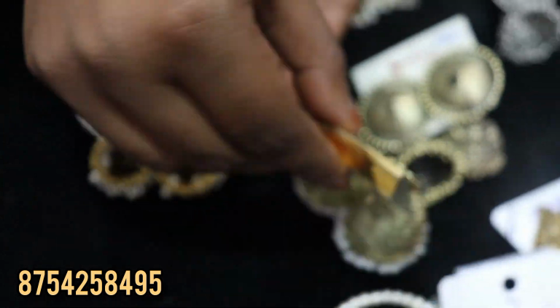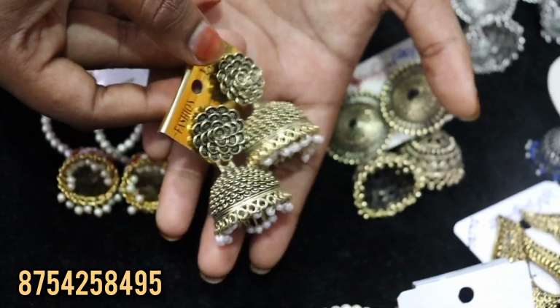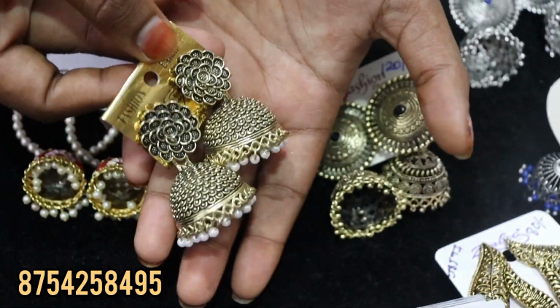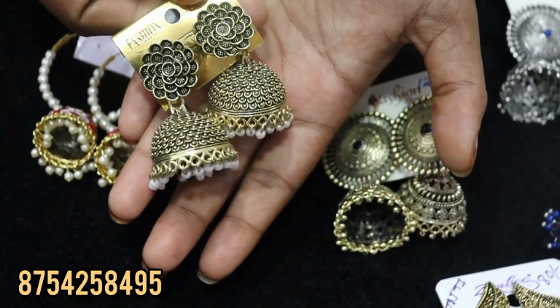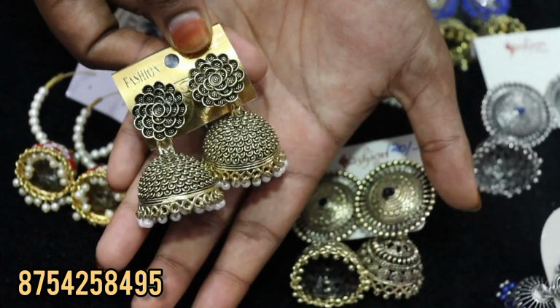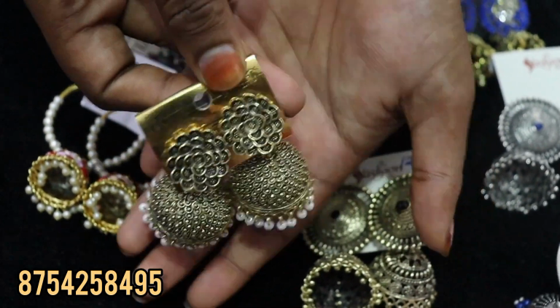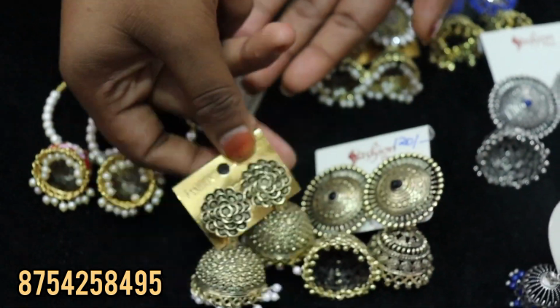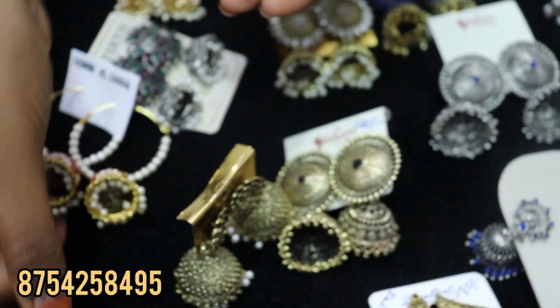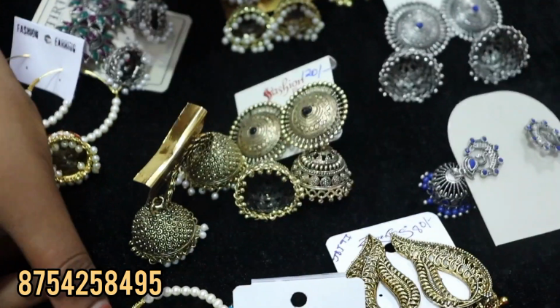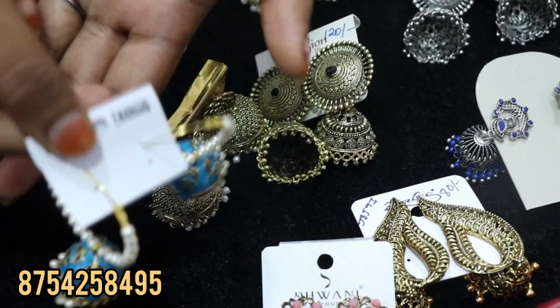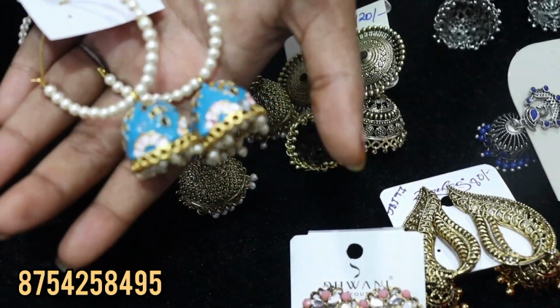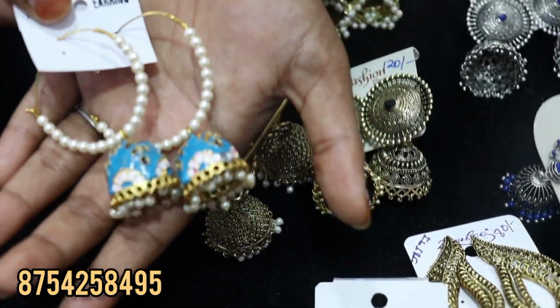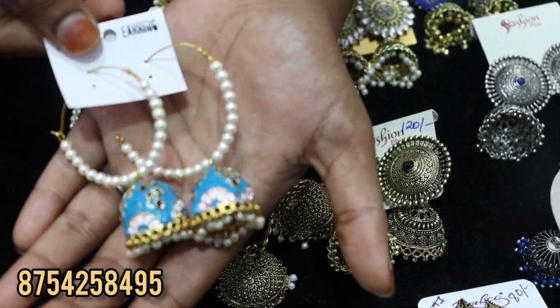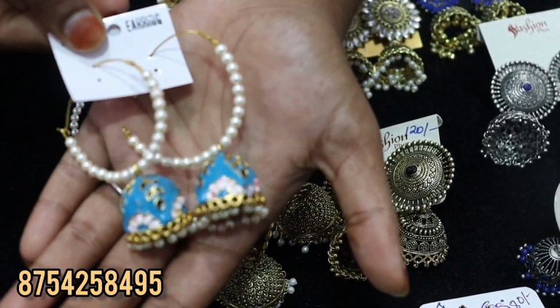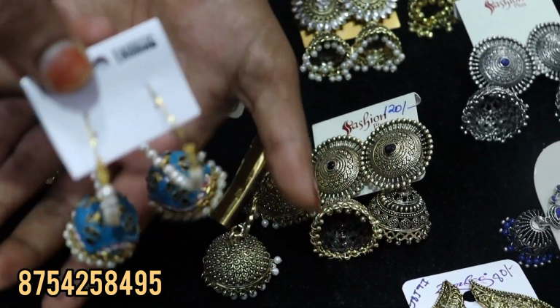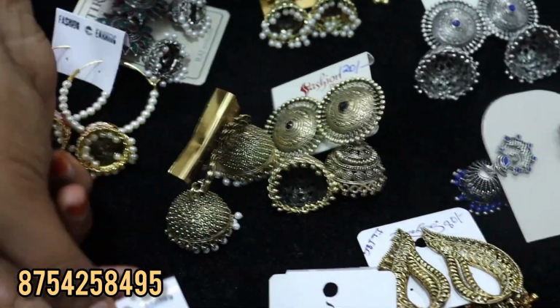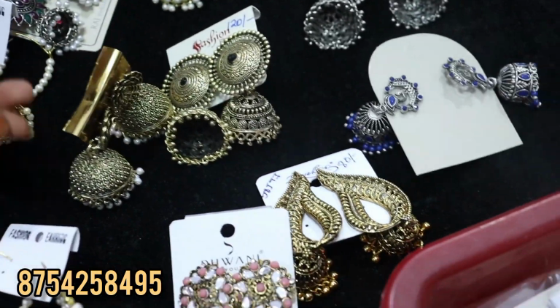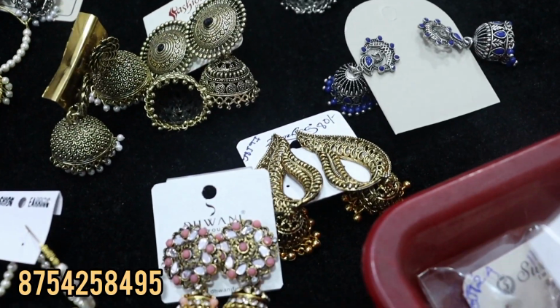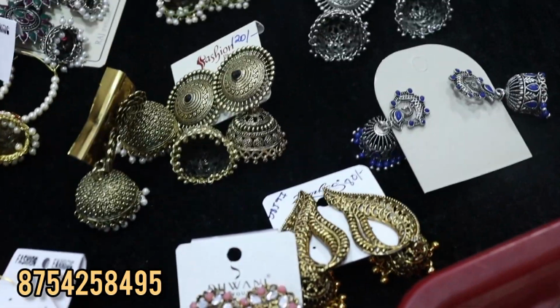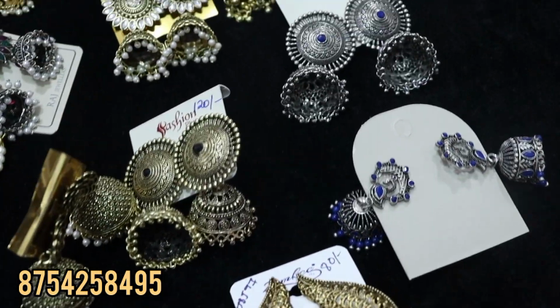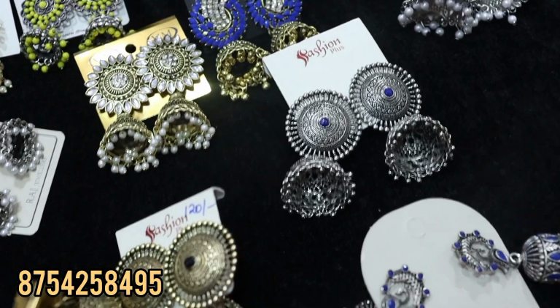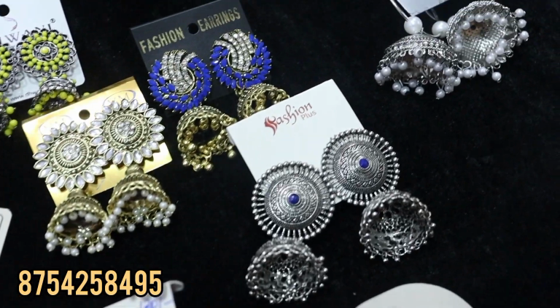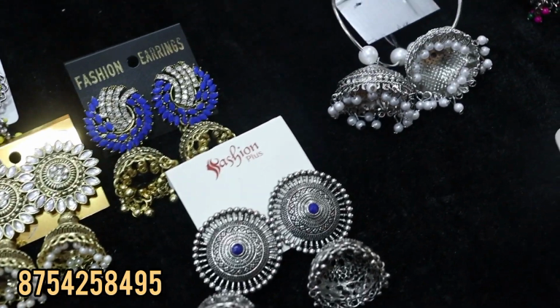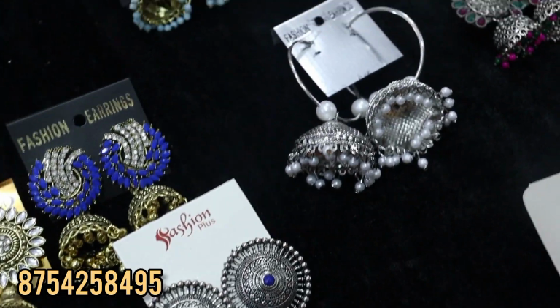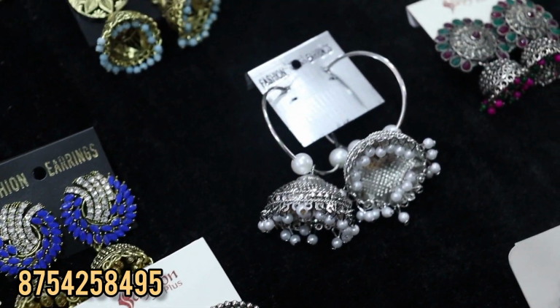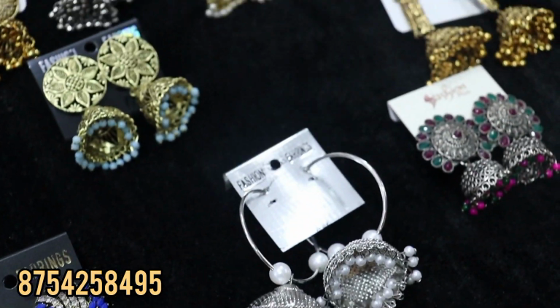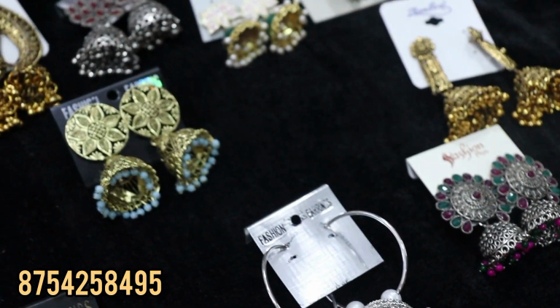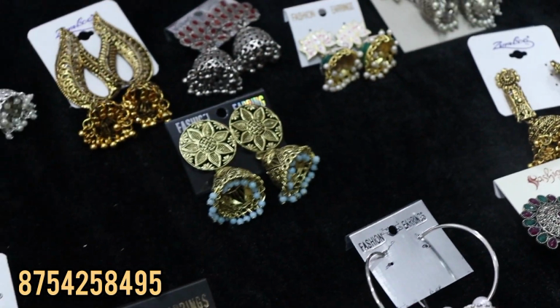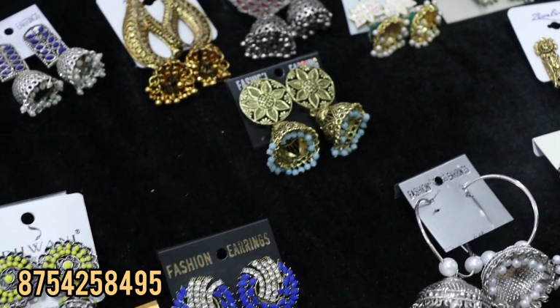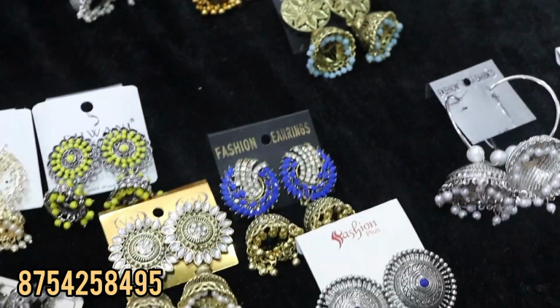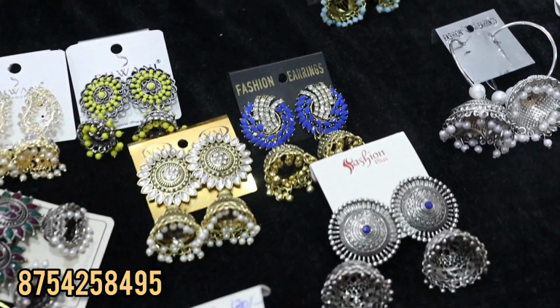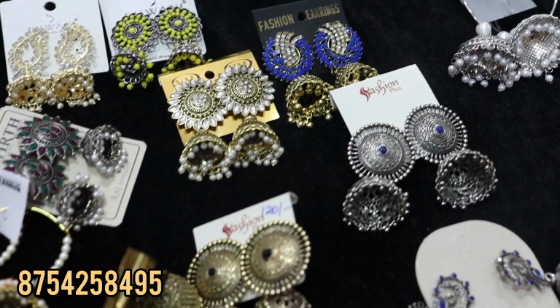There are many colors. For 5 sets, just 399 rupees. You can visit the store or purchase online. Worldwide delivery is available.